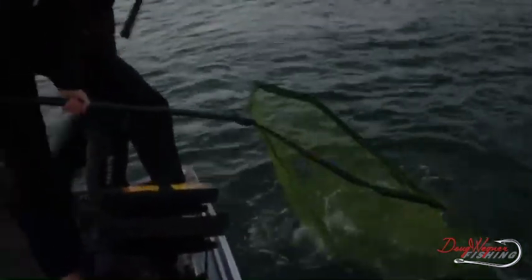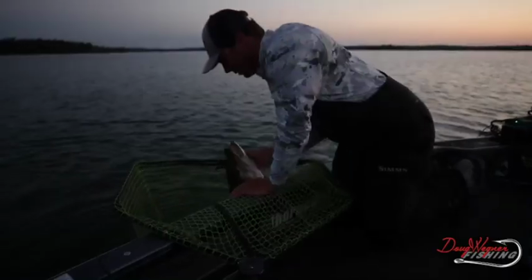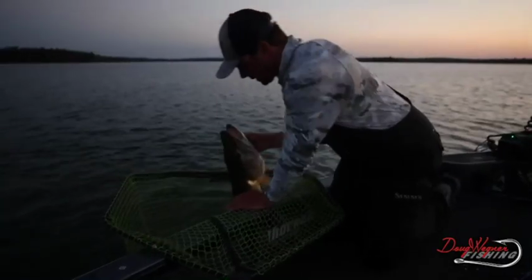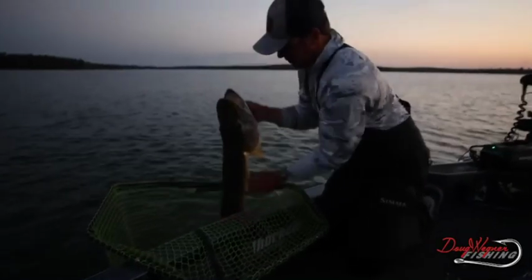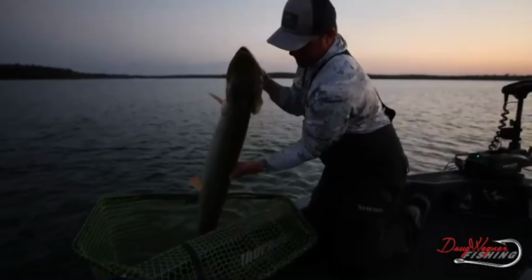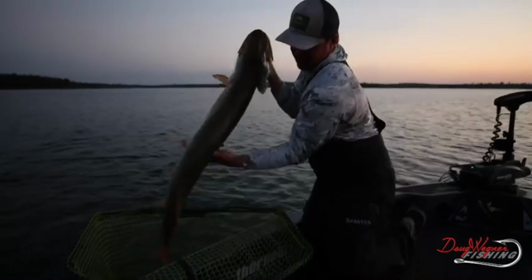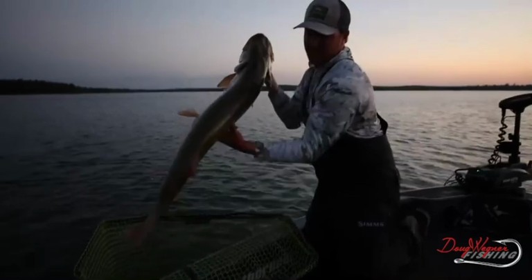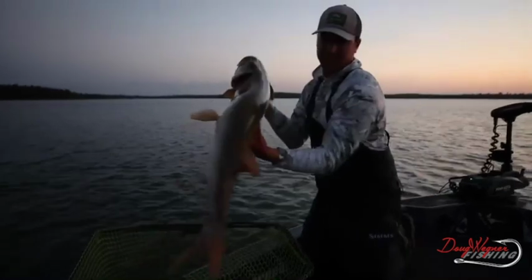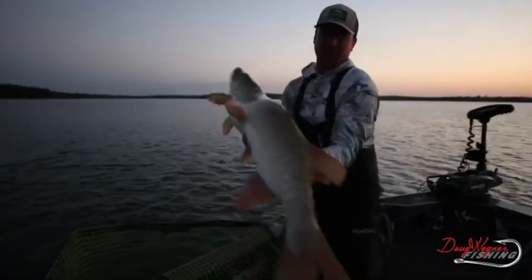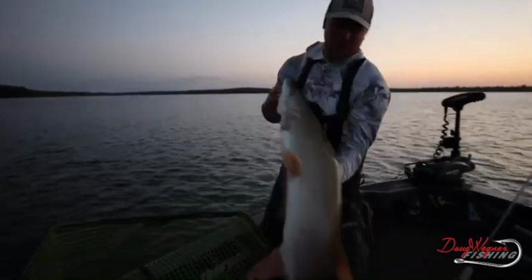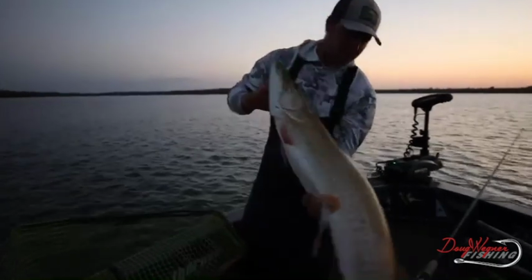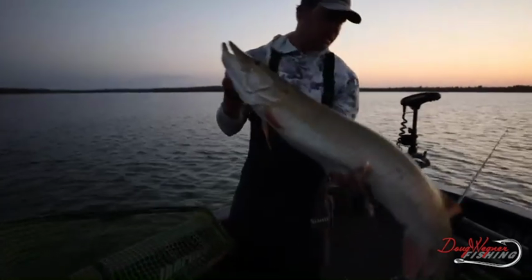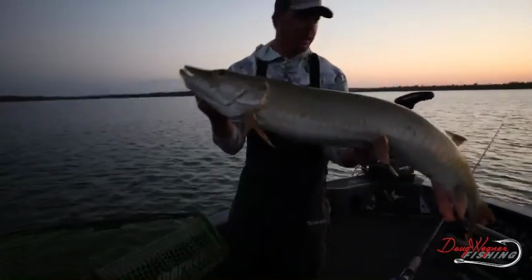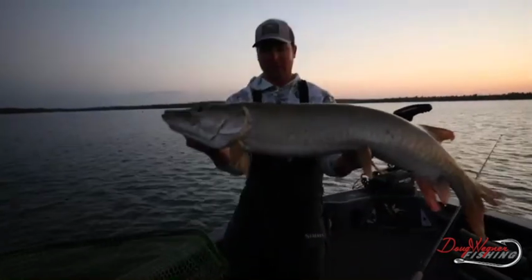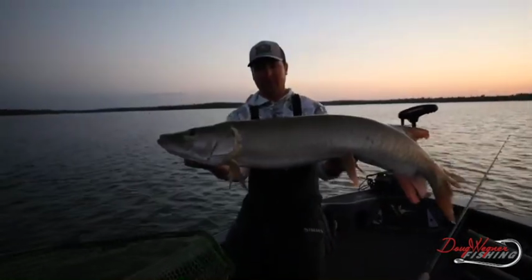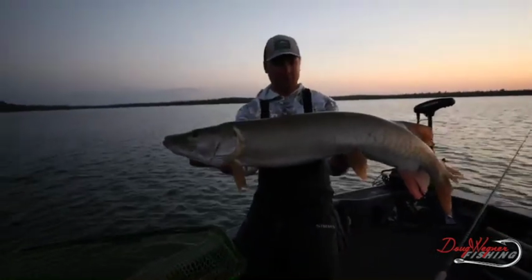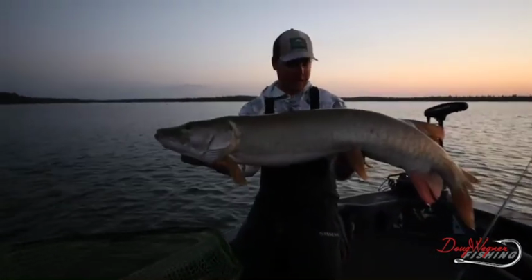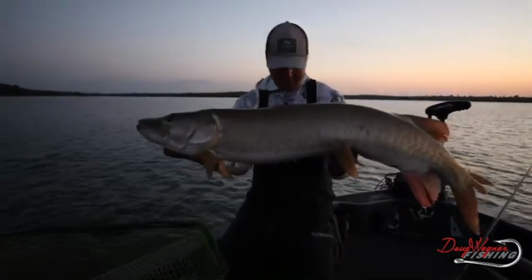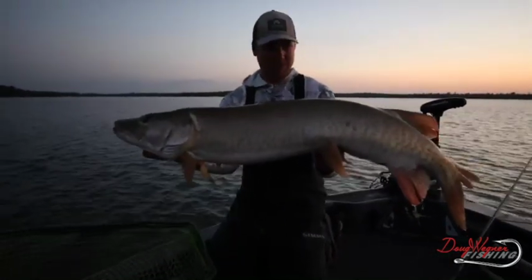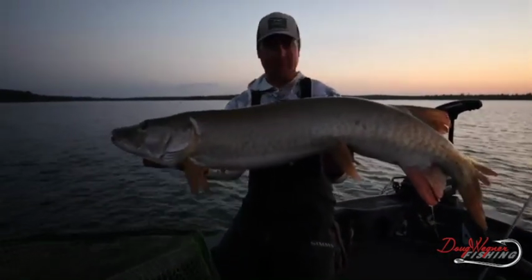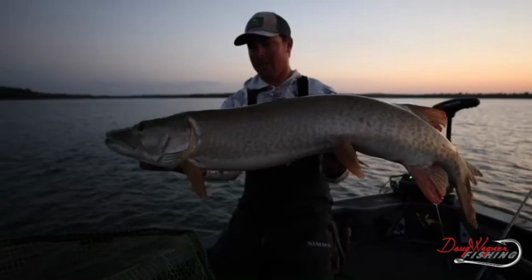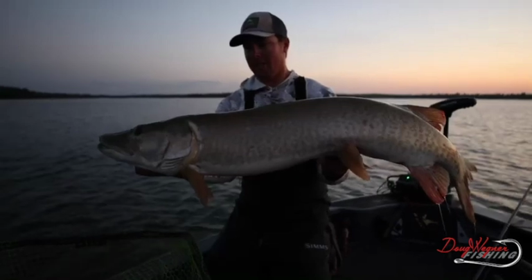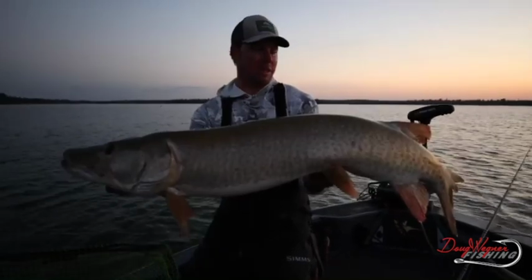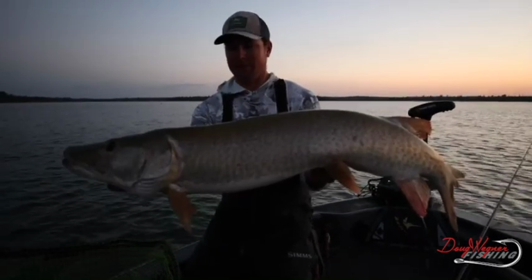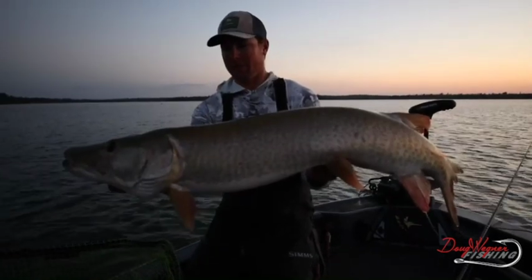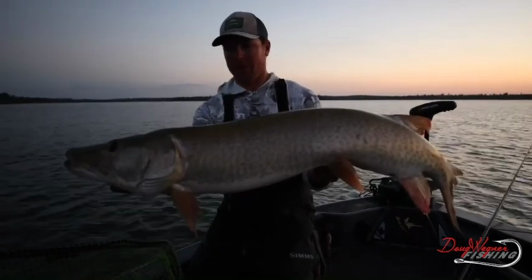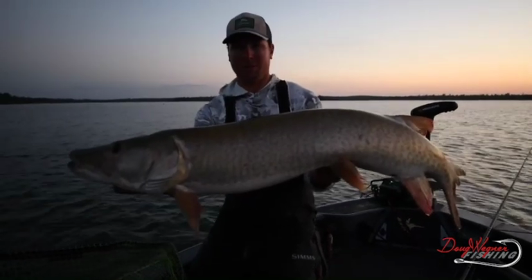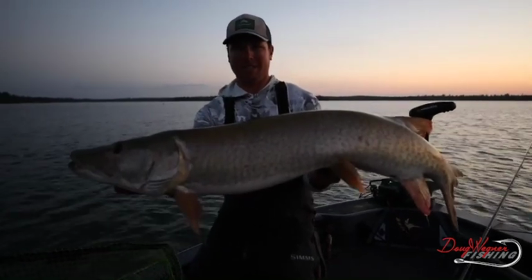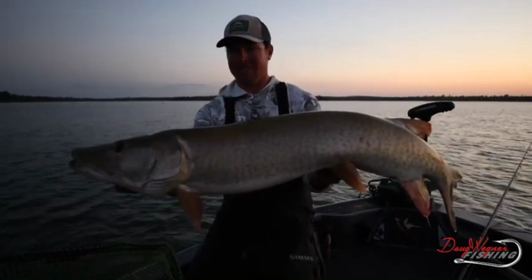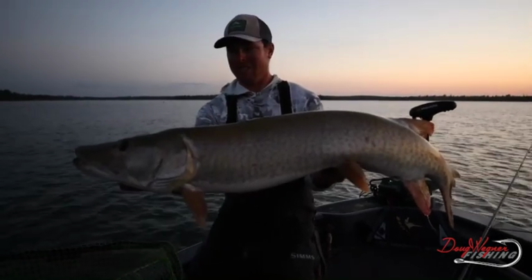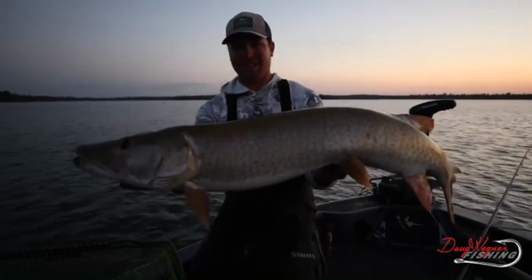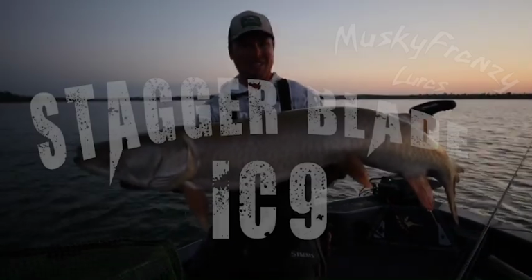We're actually testing — doing a photo shoot for the new Sam's Pro-Dry. We've got the bibs on right now. Awesome fish, playful boatside. Gotta love it.